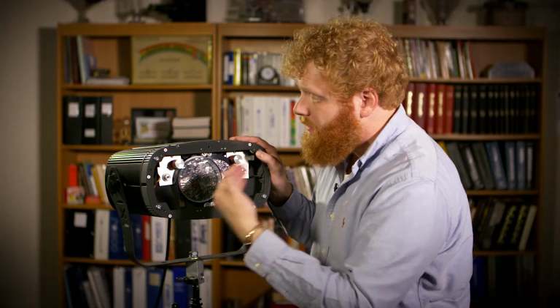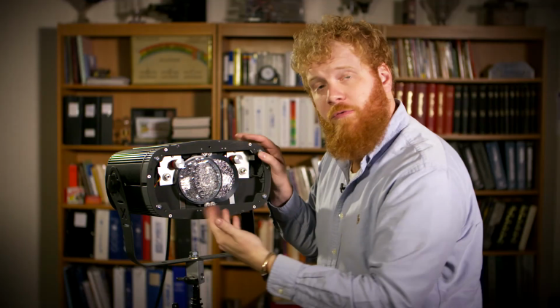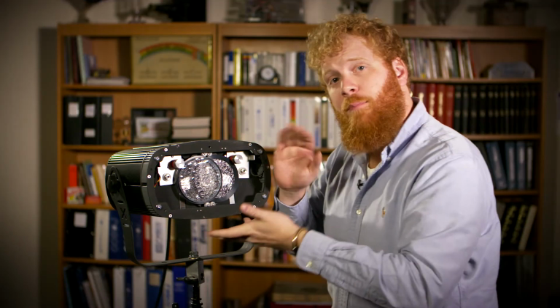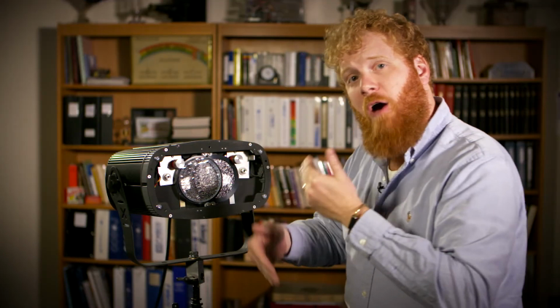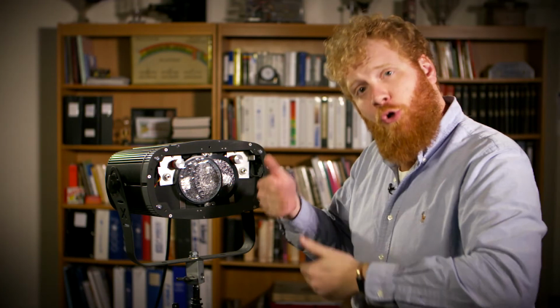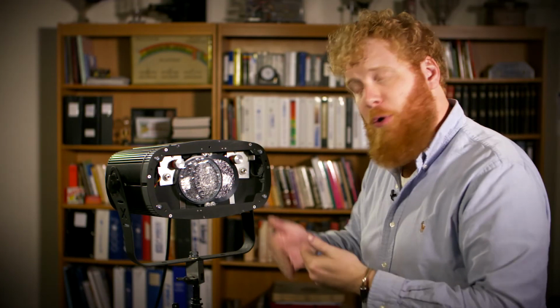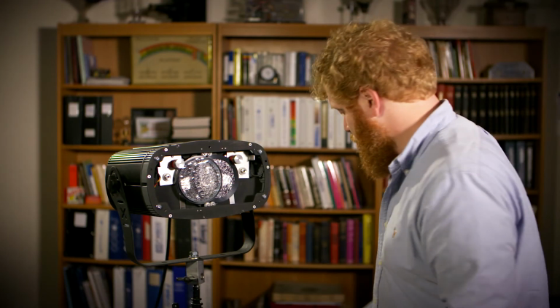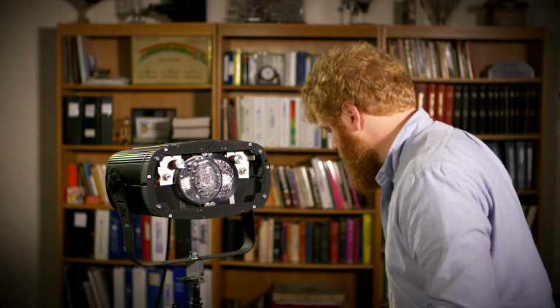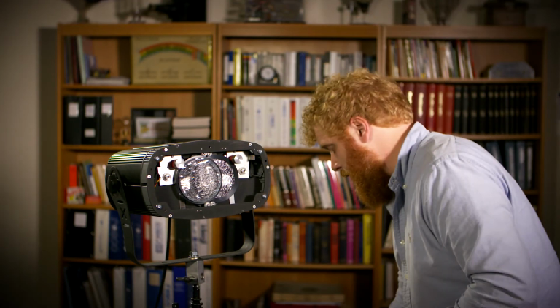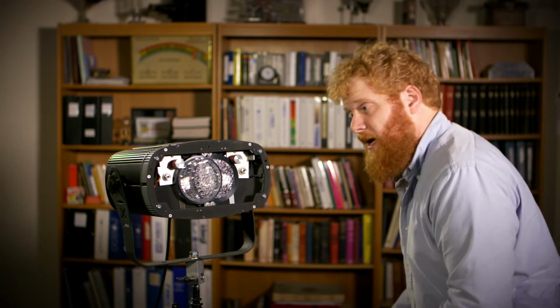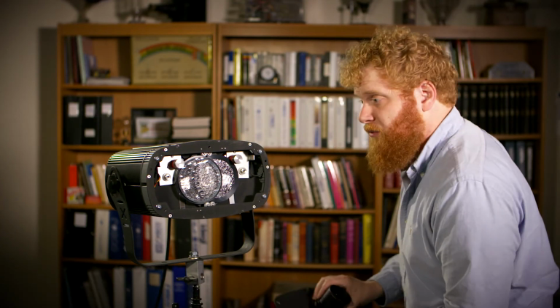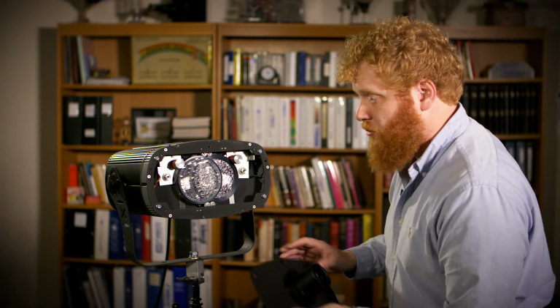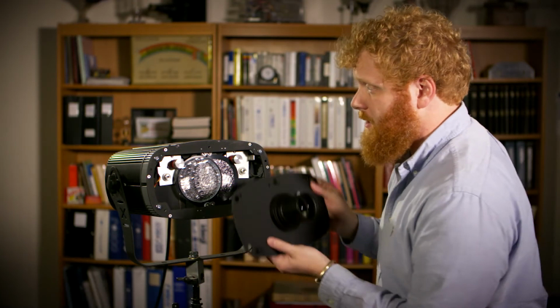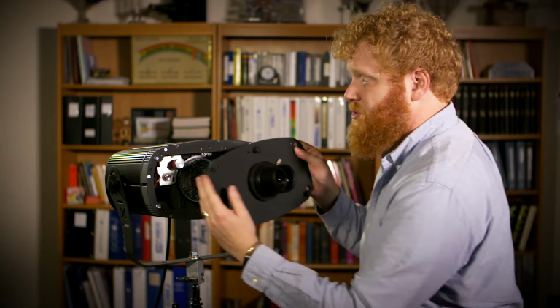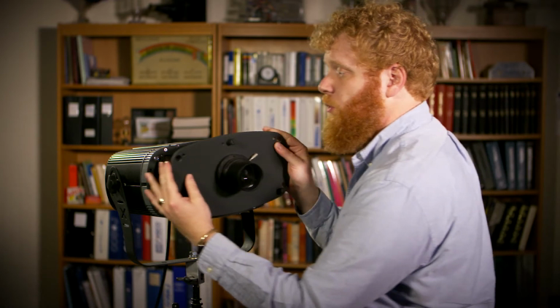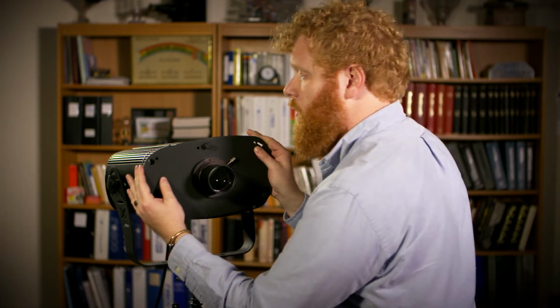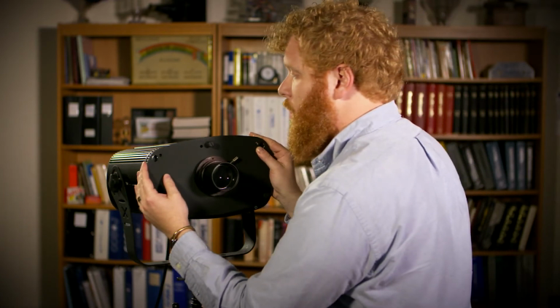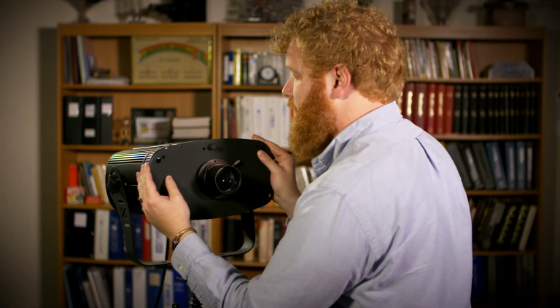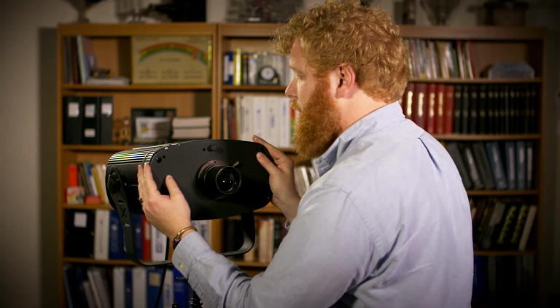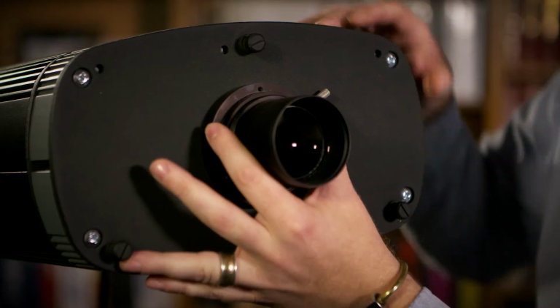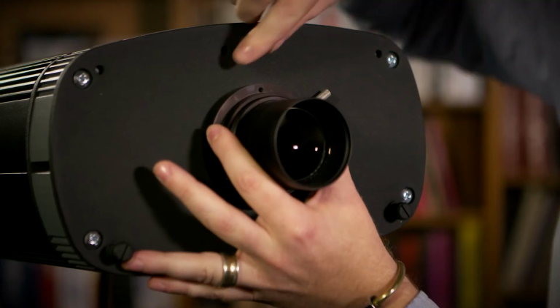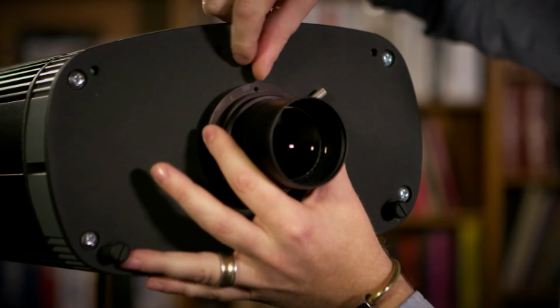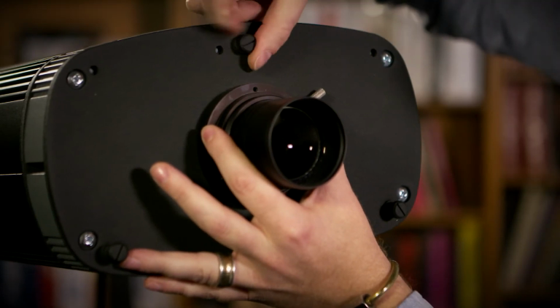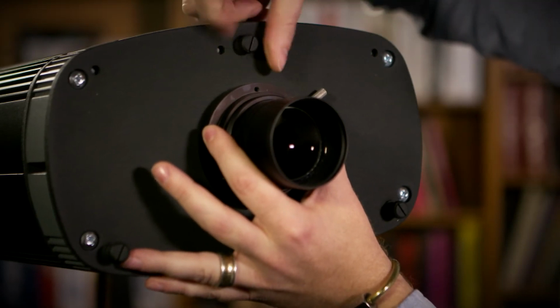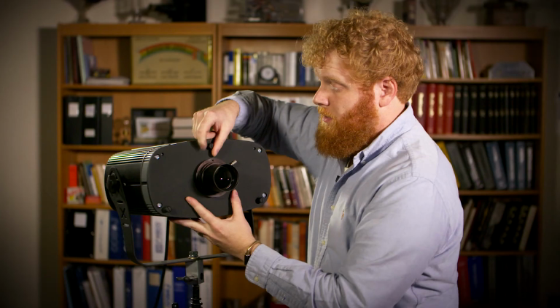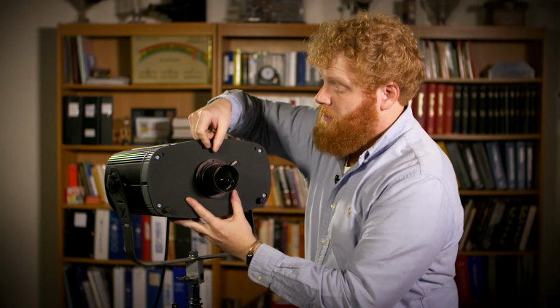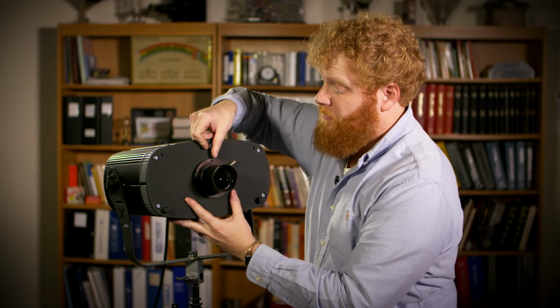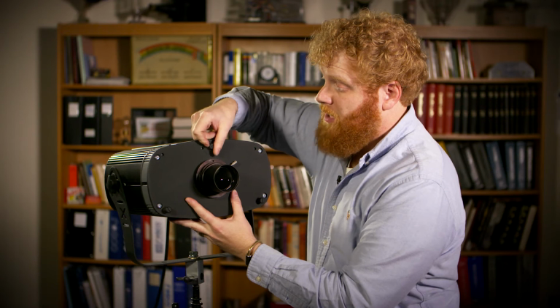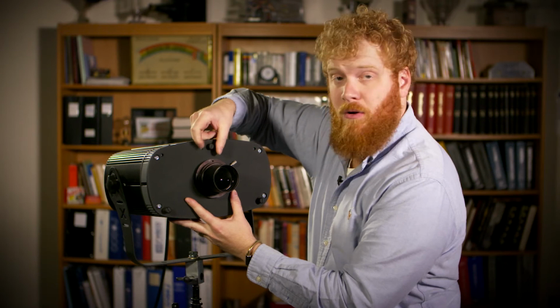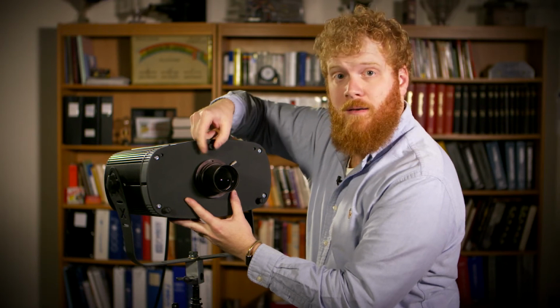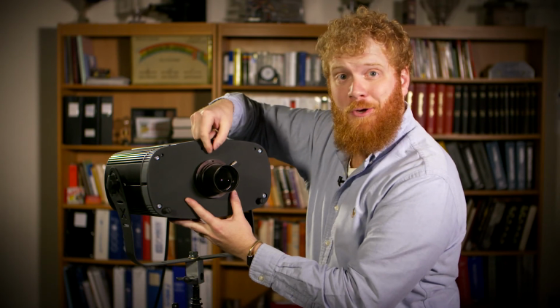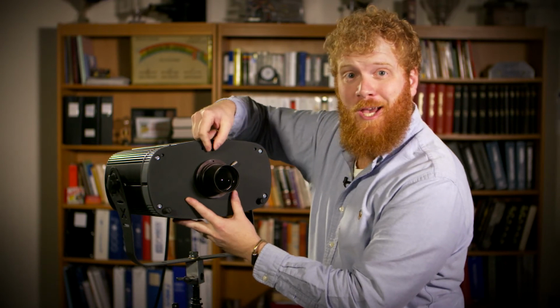That overlap will allow vertical motion through the beam spread and give you that great X24 rippling water effect. Tighten your faceplate back on, and you're good to go.